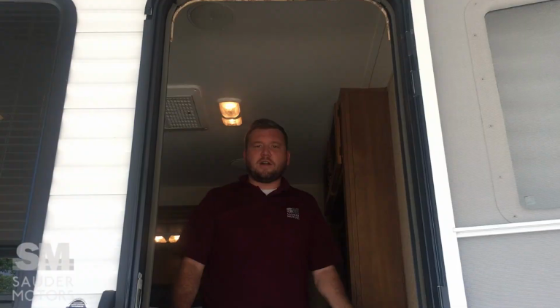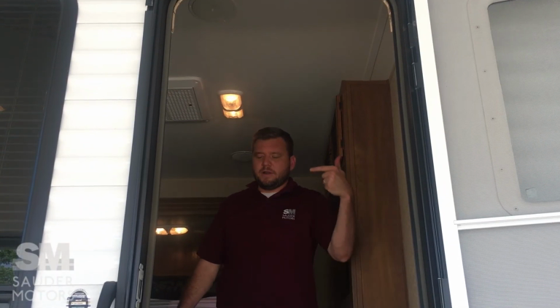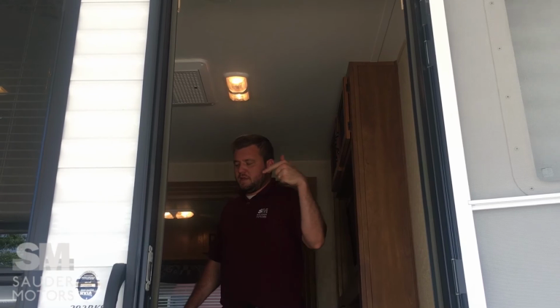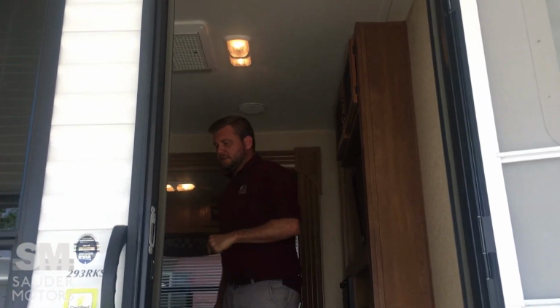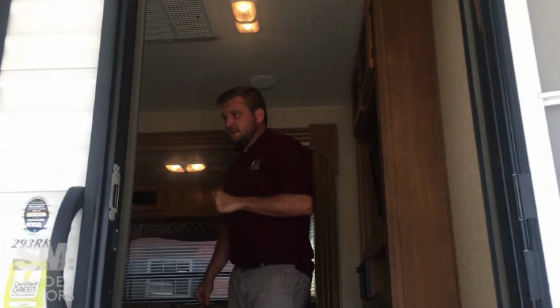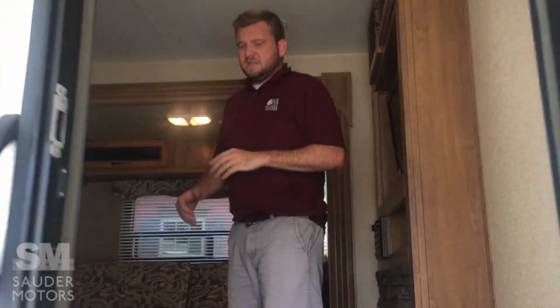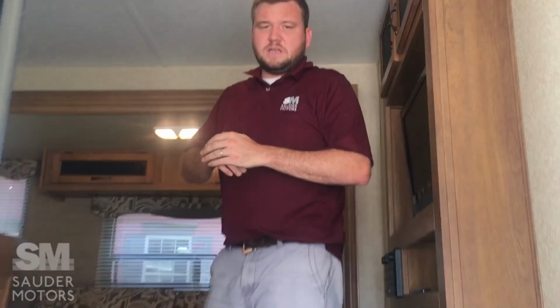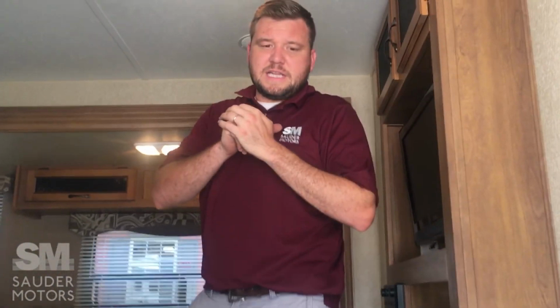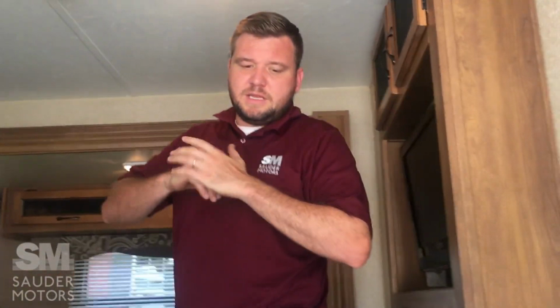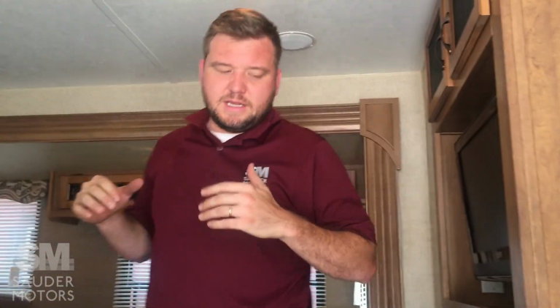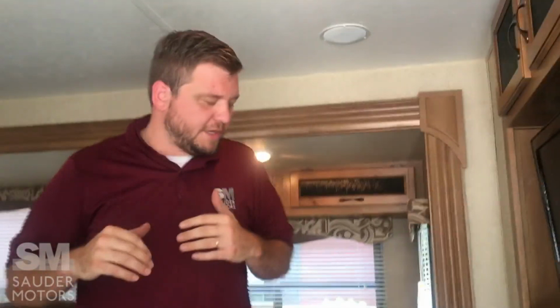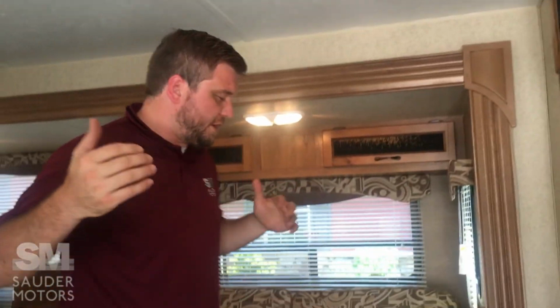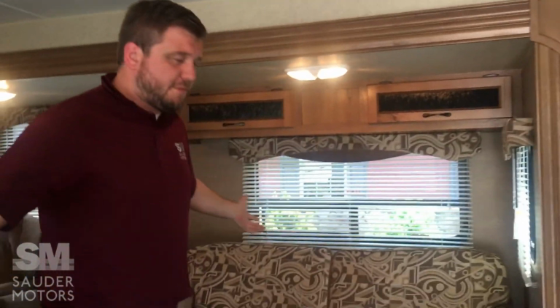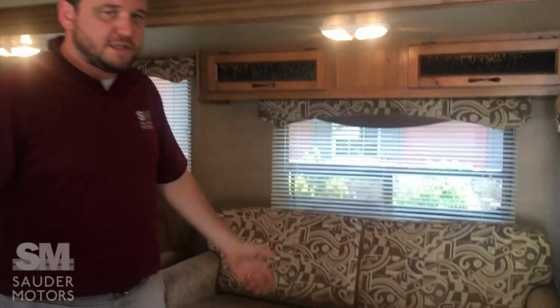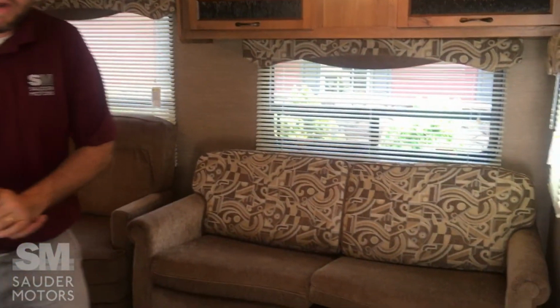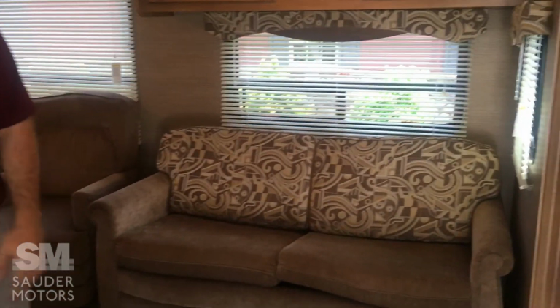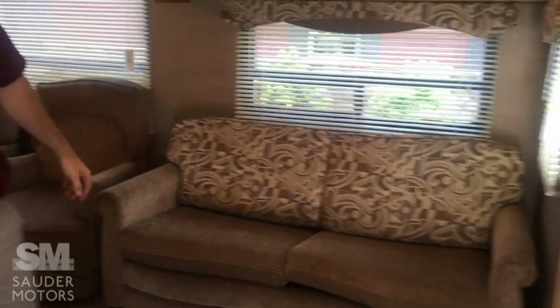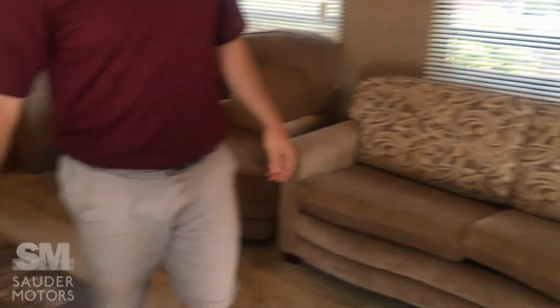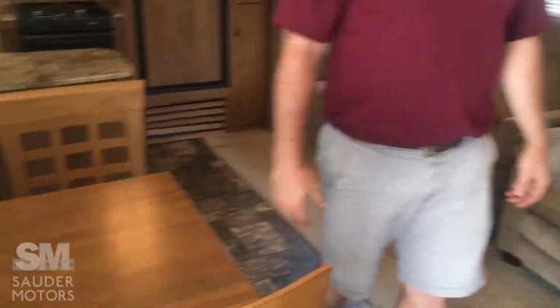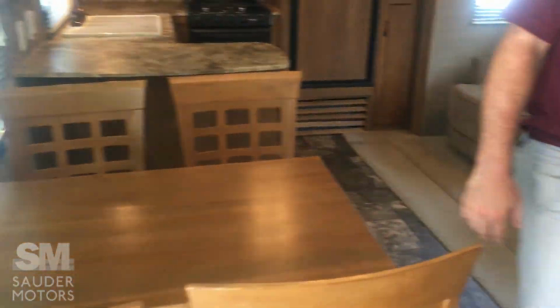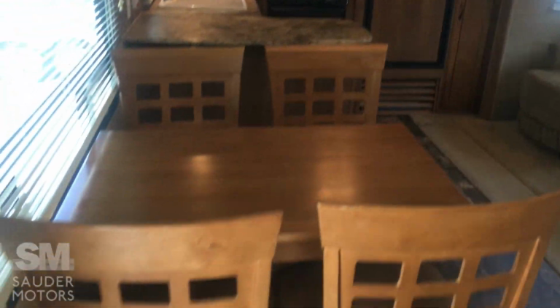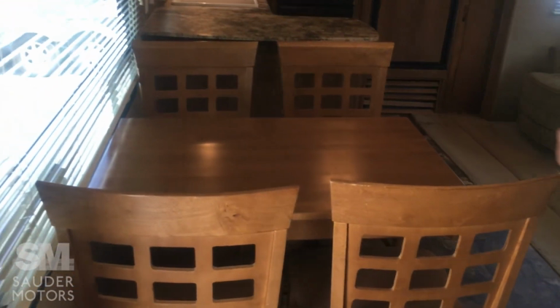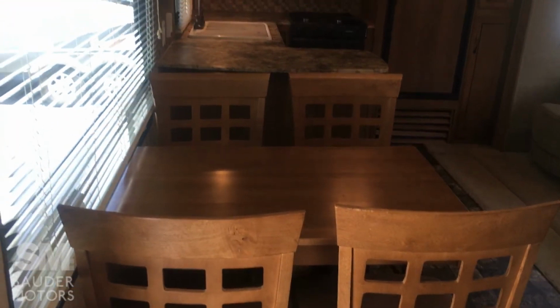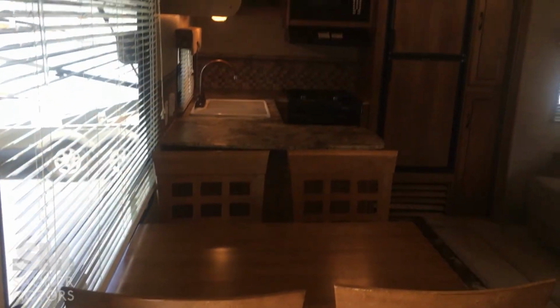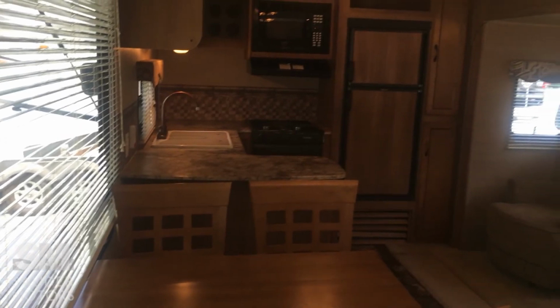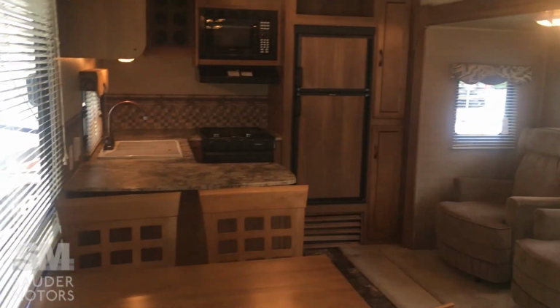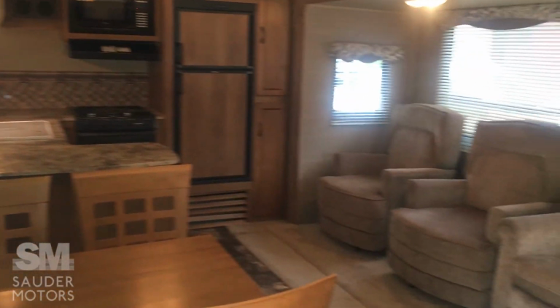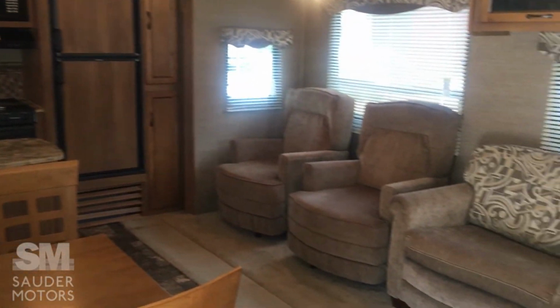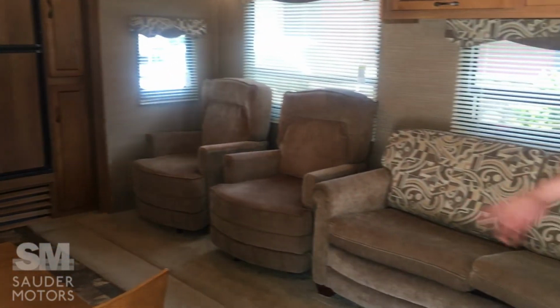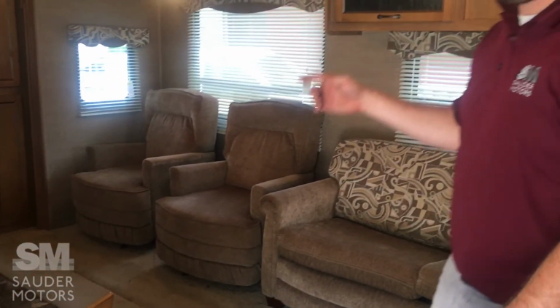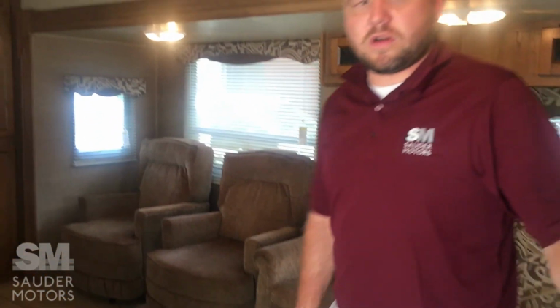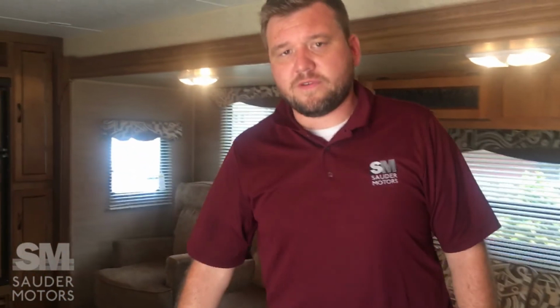Alright, come on in. When you step into this particular trailer, you come right into the living area as well as the dining area. We'll start in the back and work our way to the front.